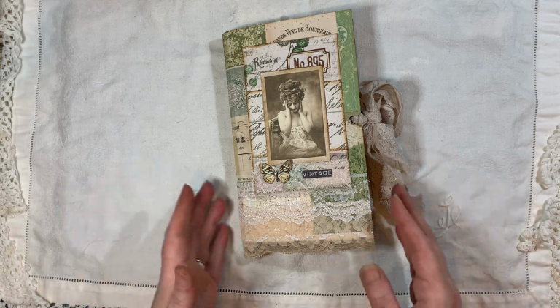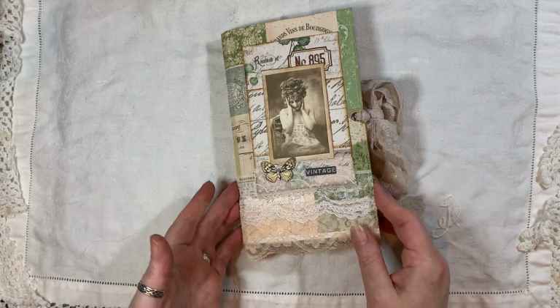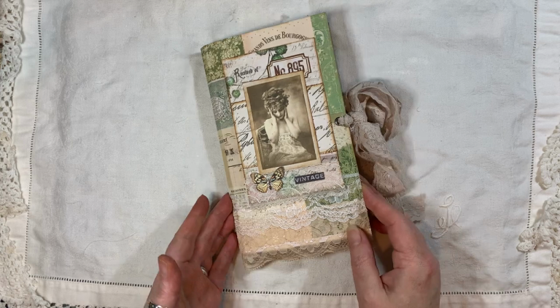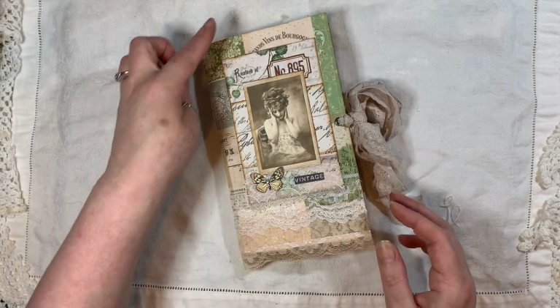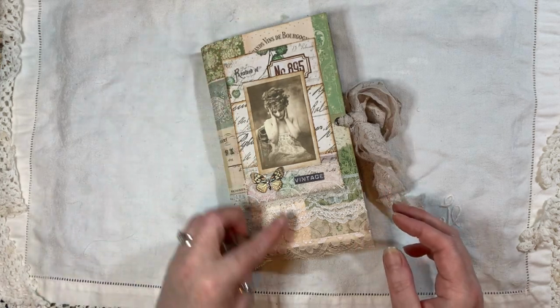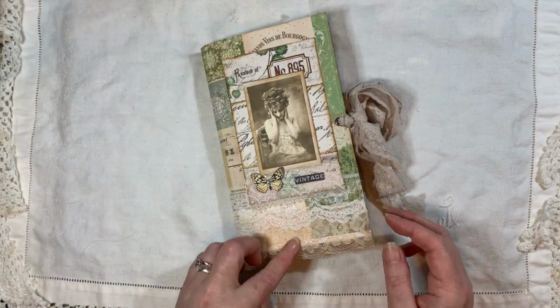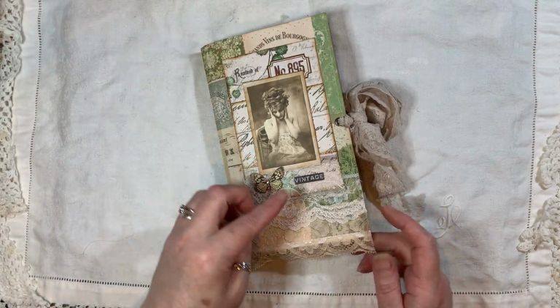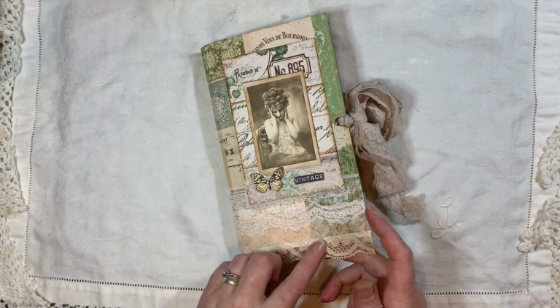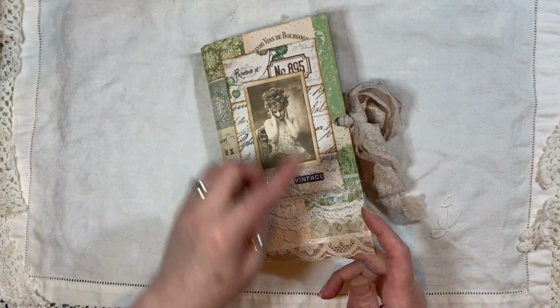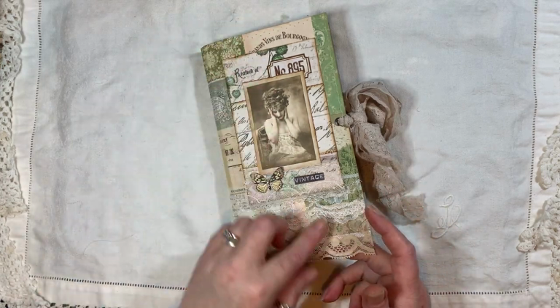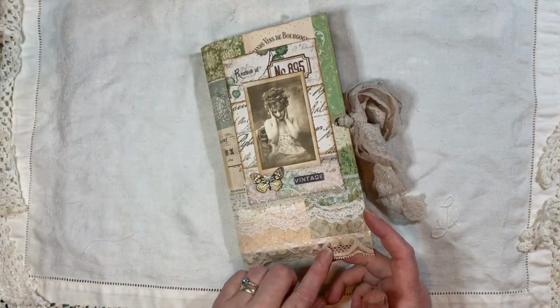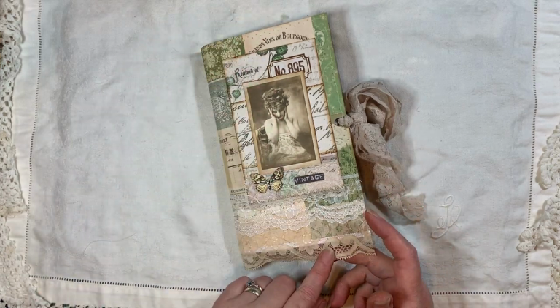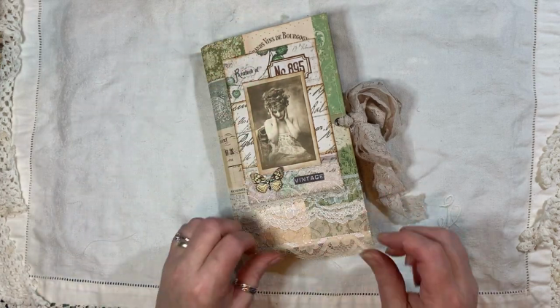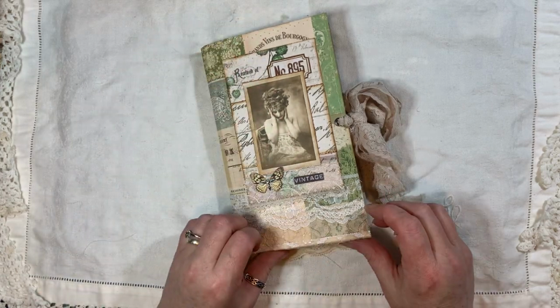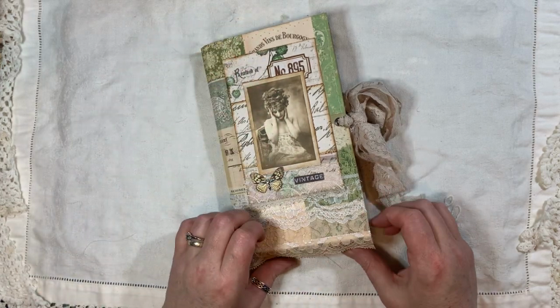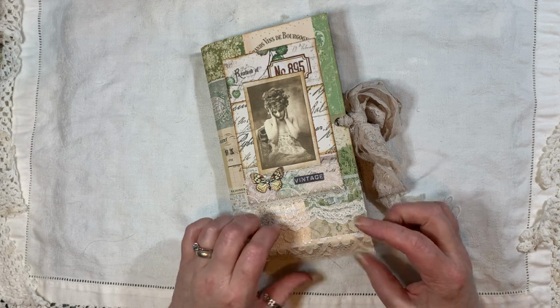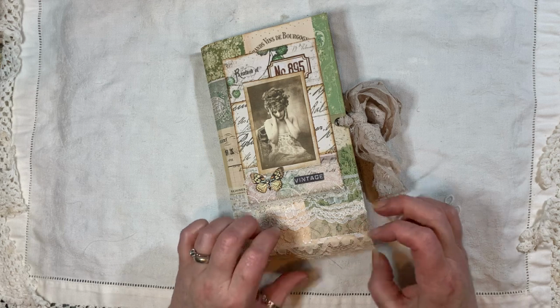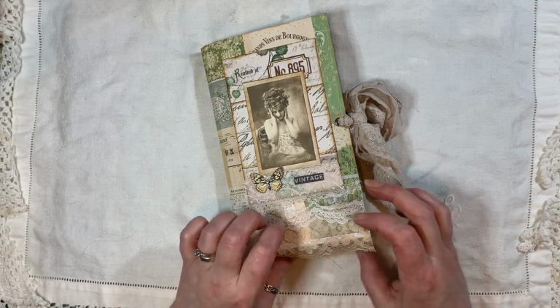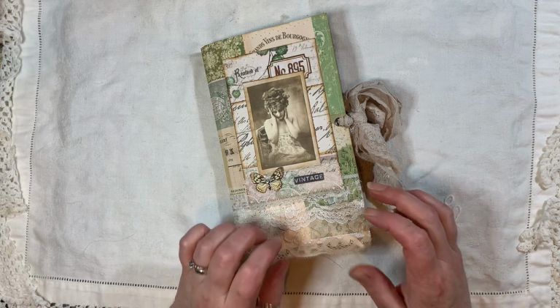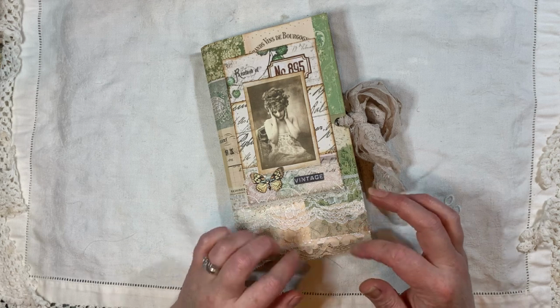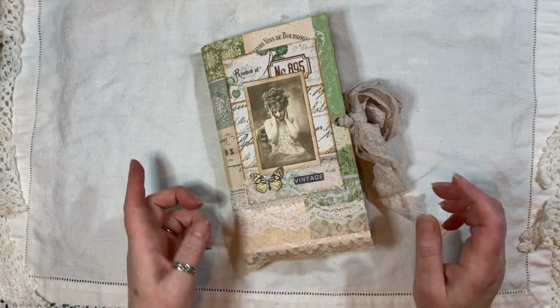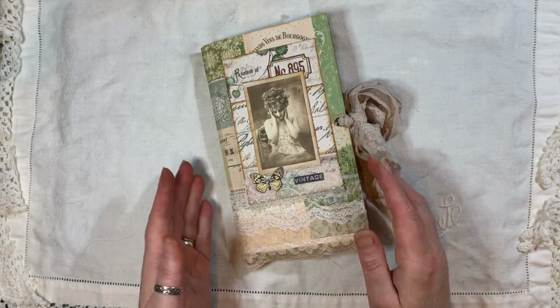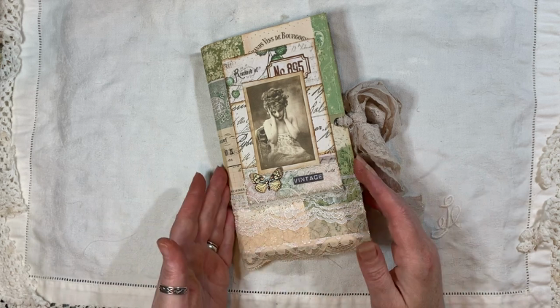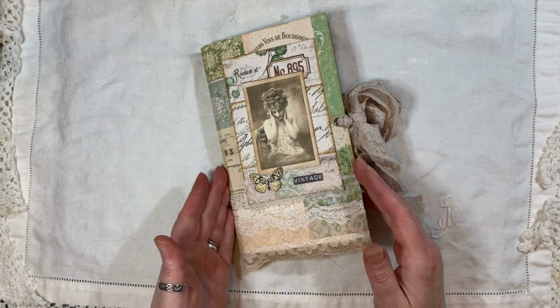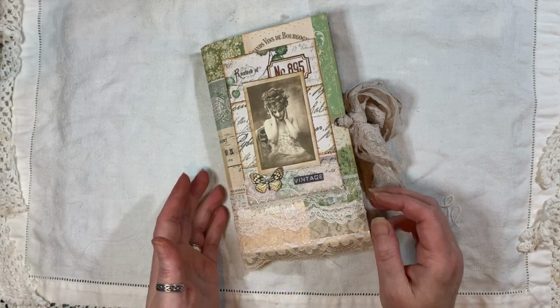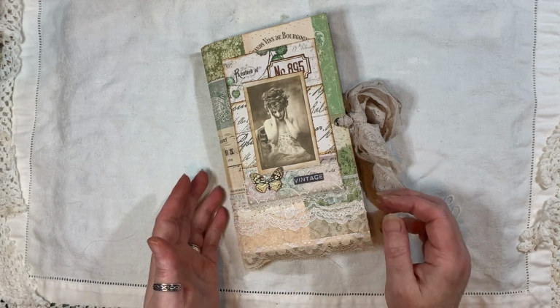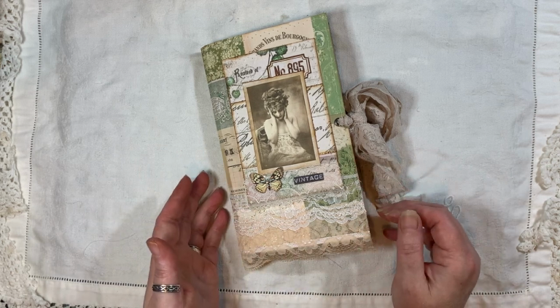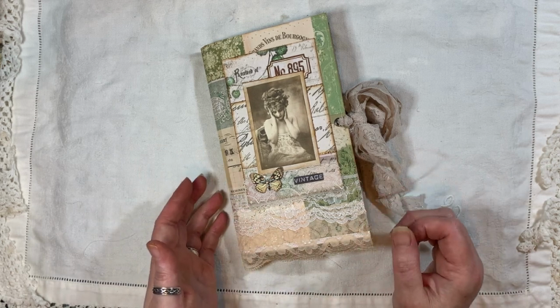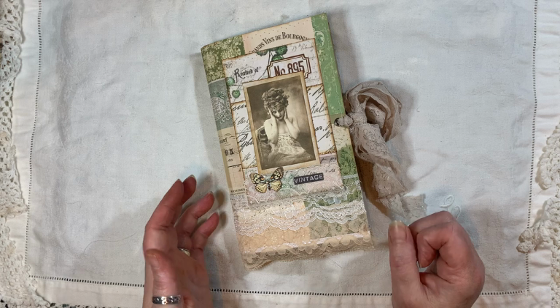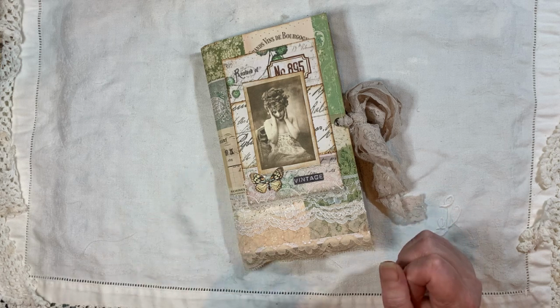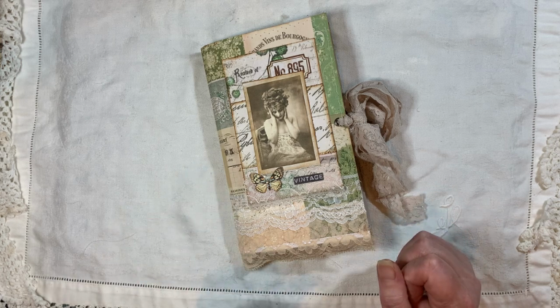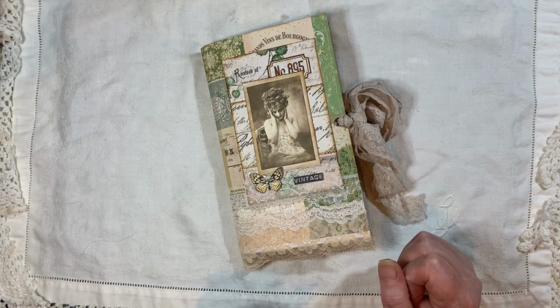The journal measures eight and a half inches with the lace, but obviously it kind of flaps around — by five inches. It has one signature, 40 pages front and back.